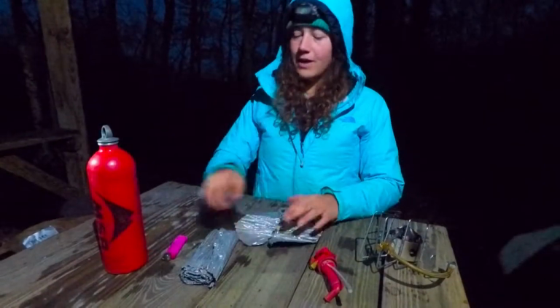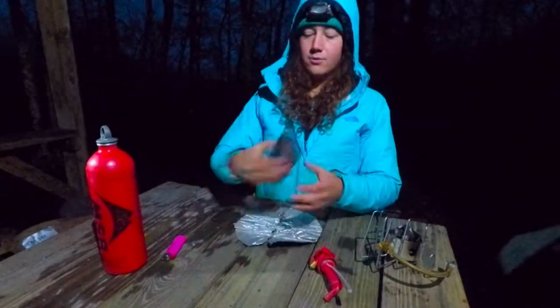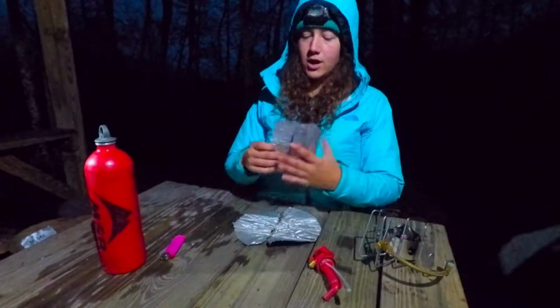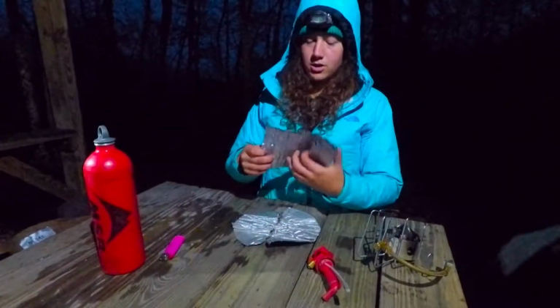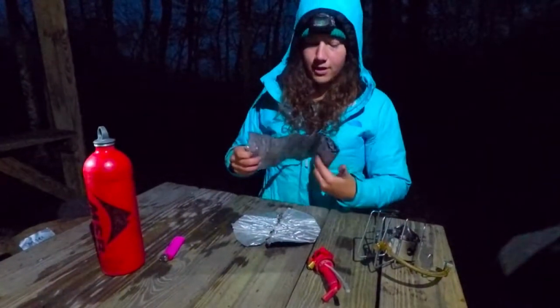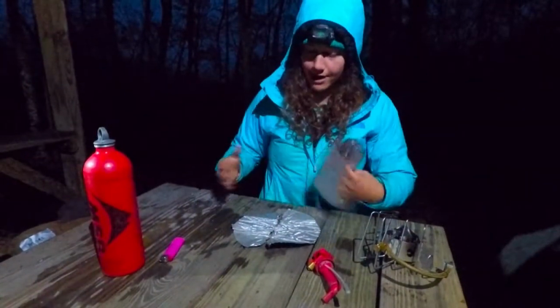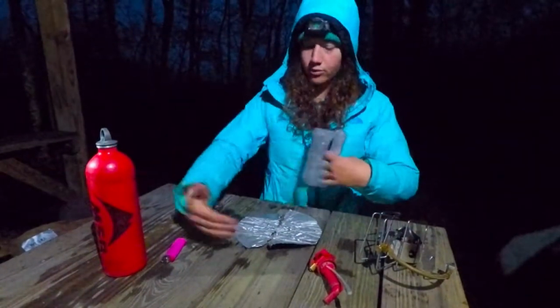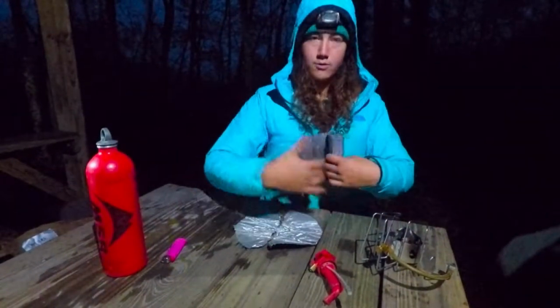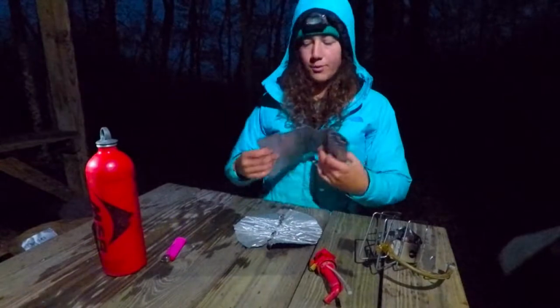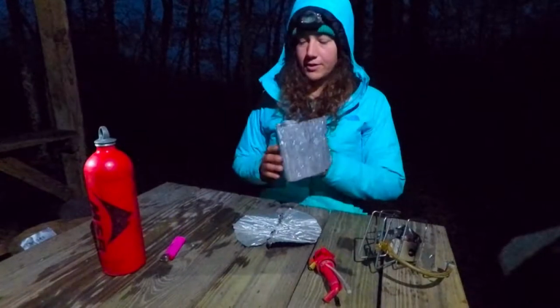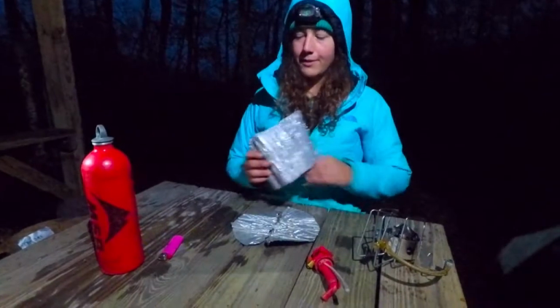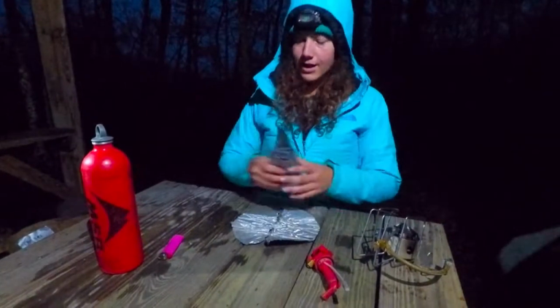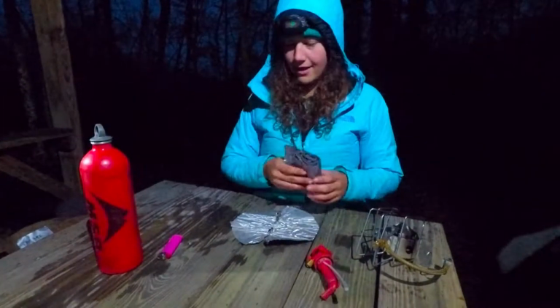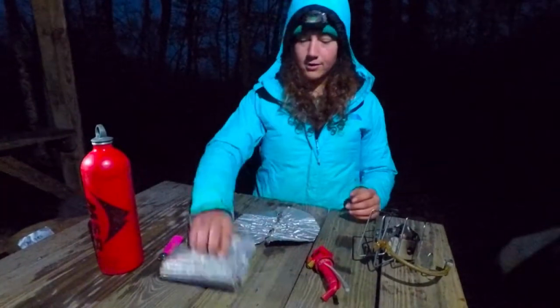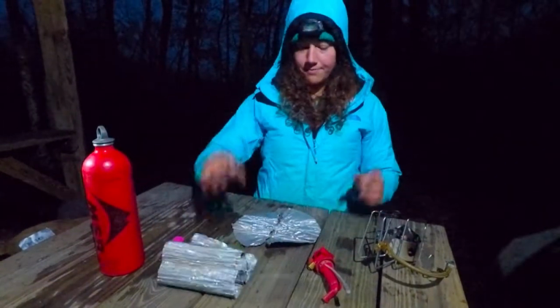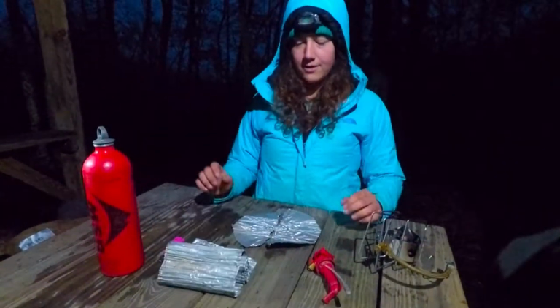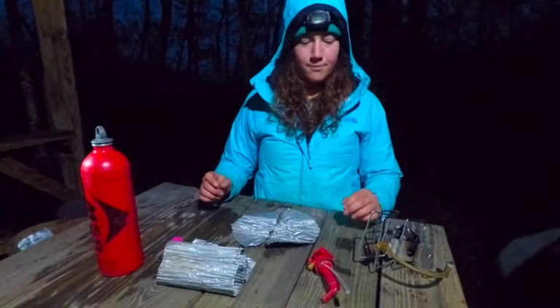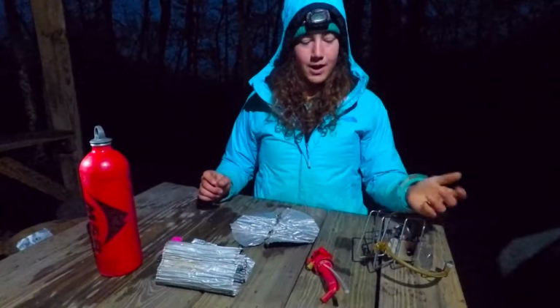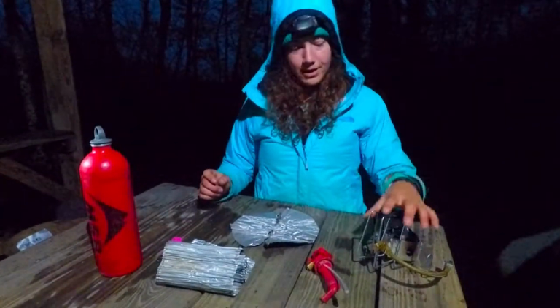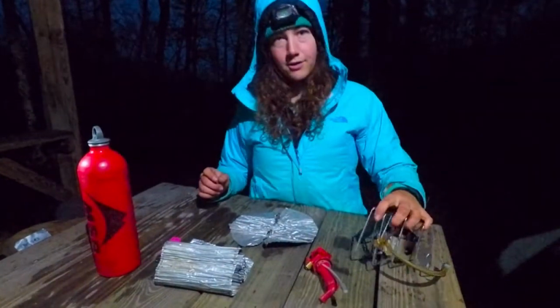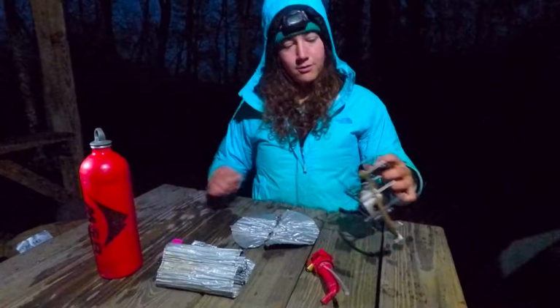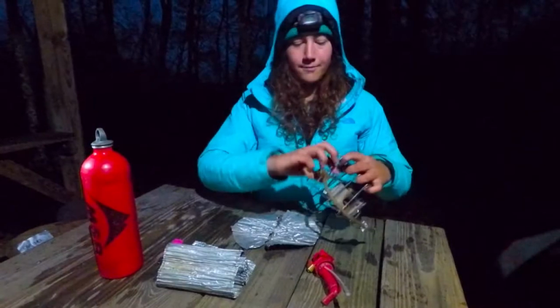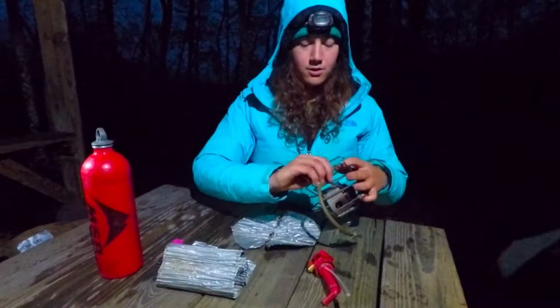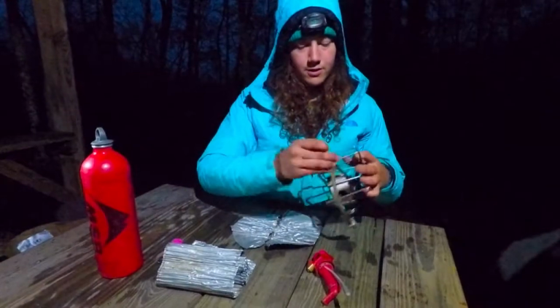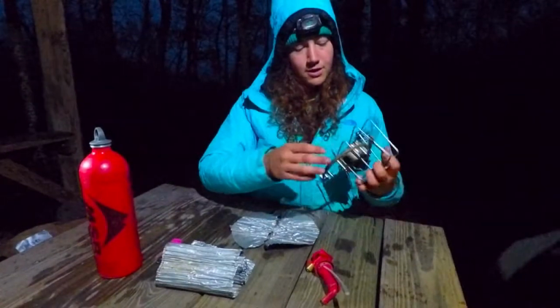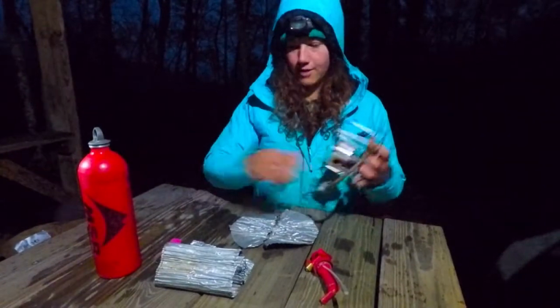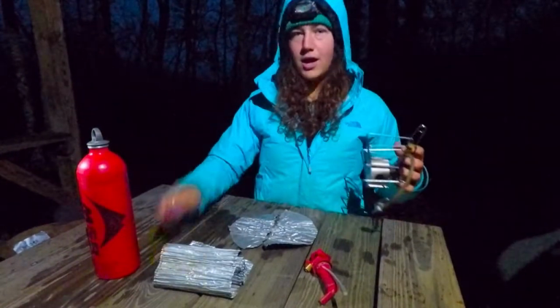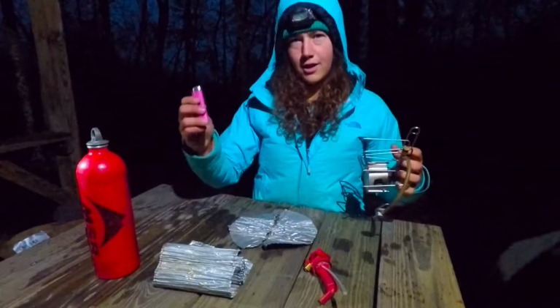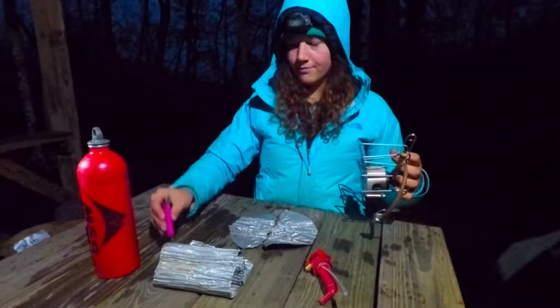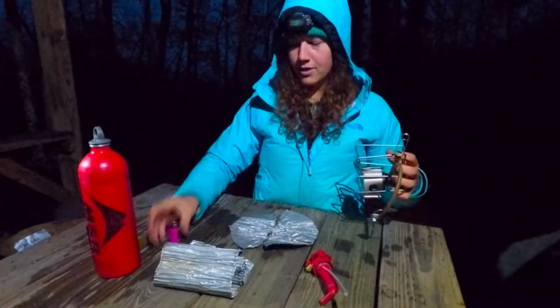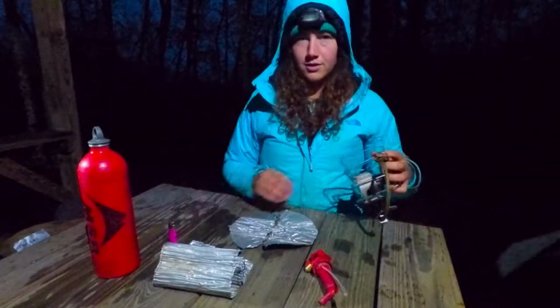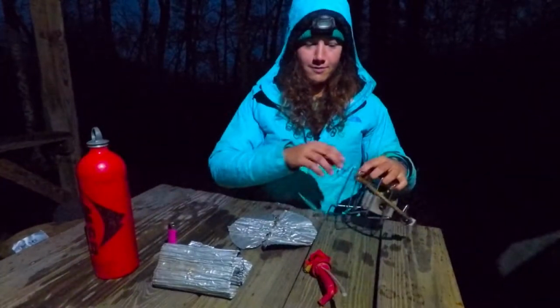And then this is a wind guard, so you put this up around the whole stove, which I'll show you in a little bit. That will keep the wind from putting out your little fire. So first I'm going to set this up, and you need a lighter to start a fire.